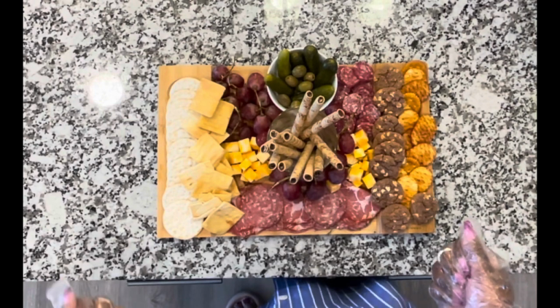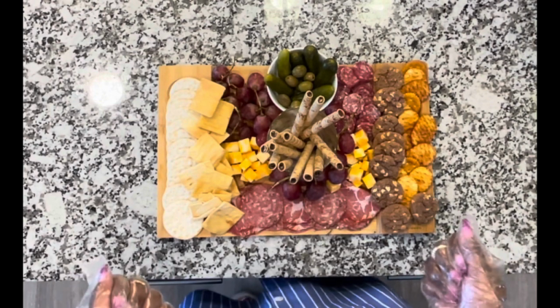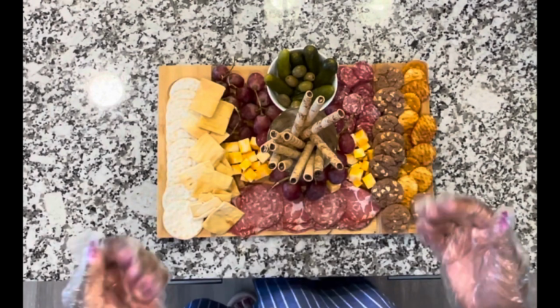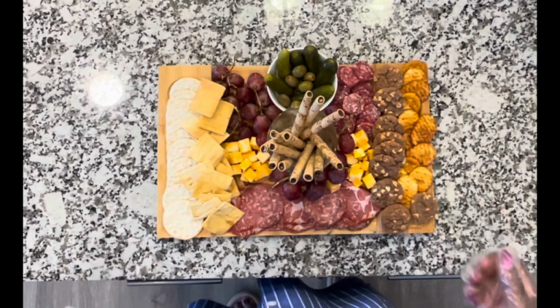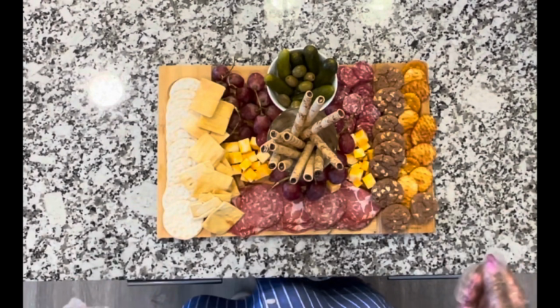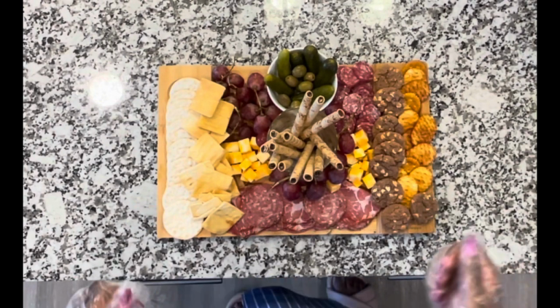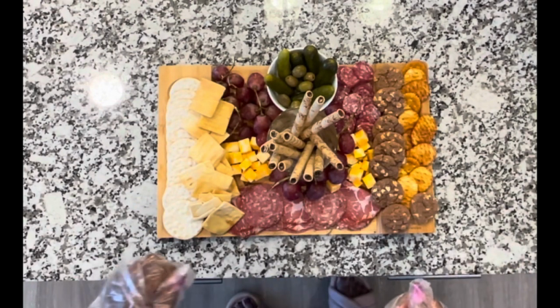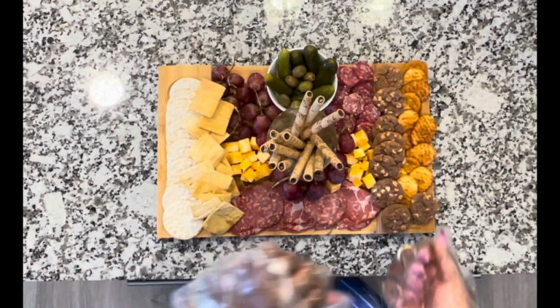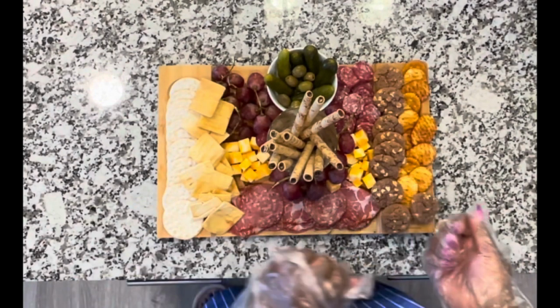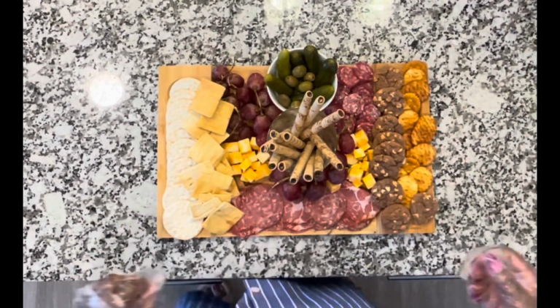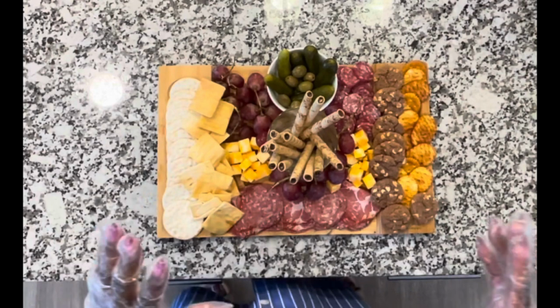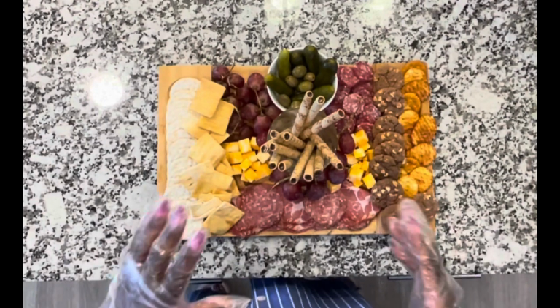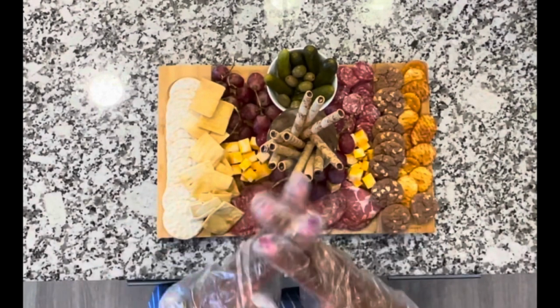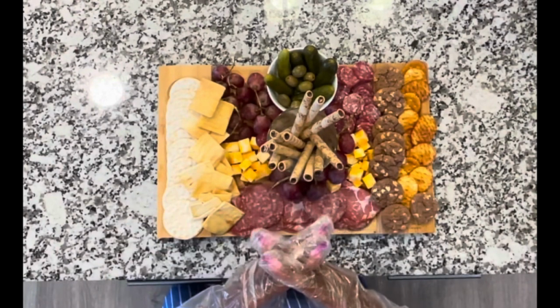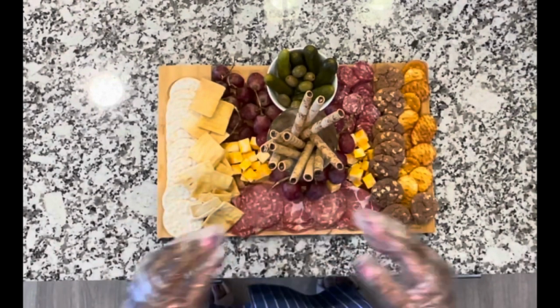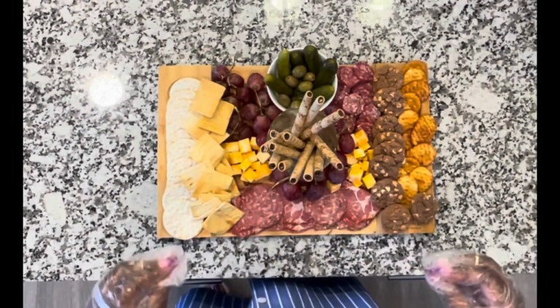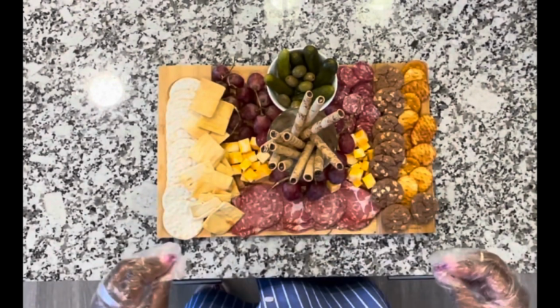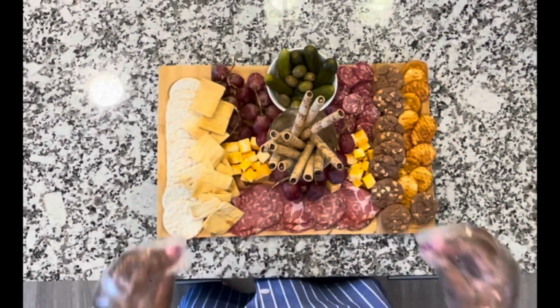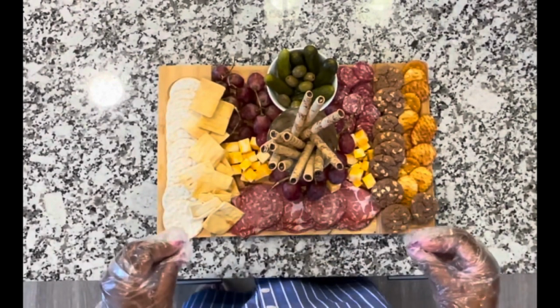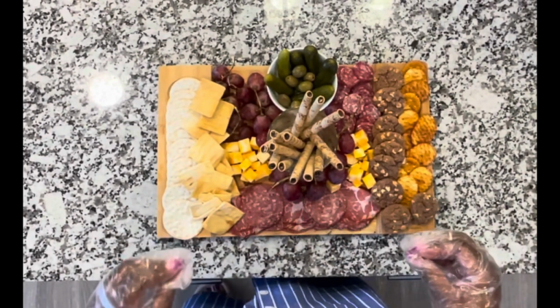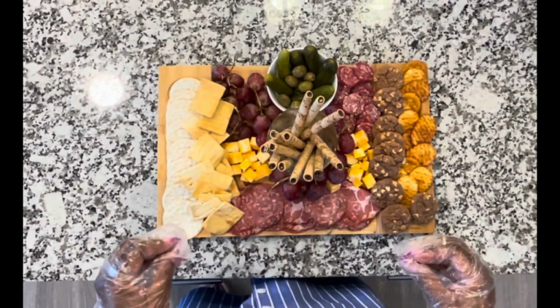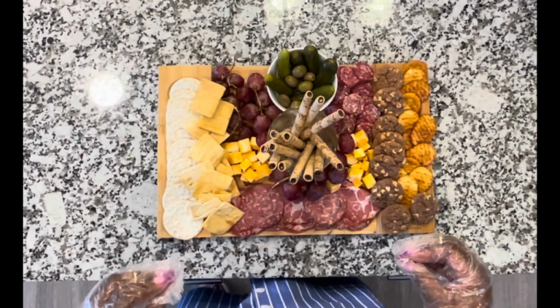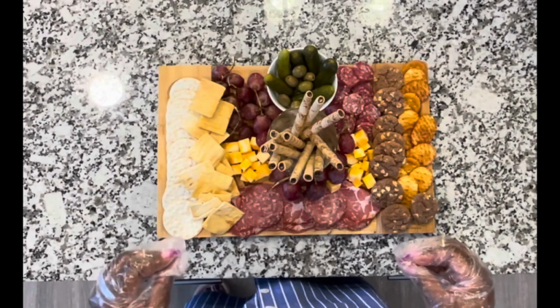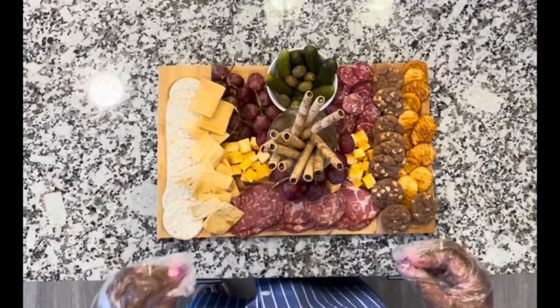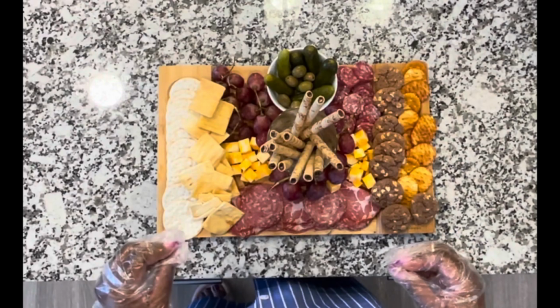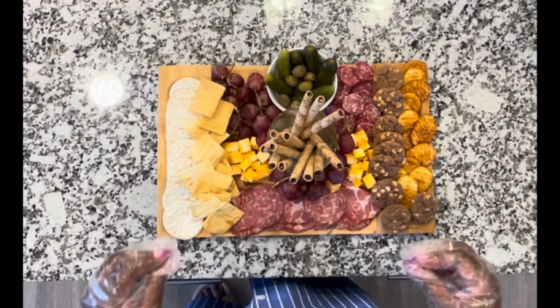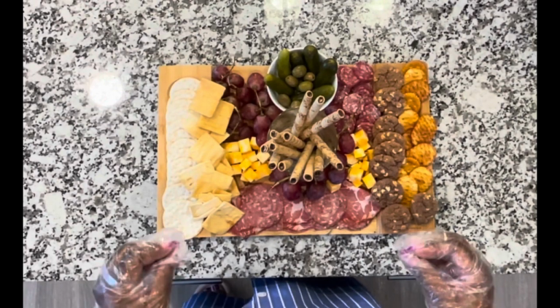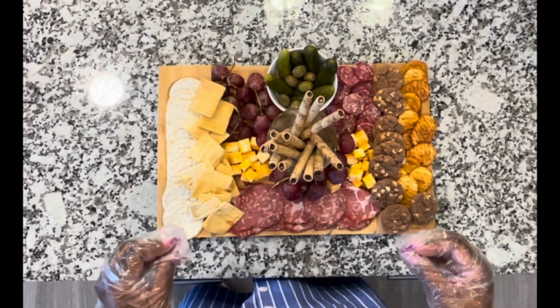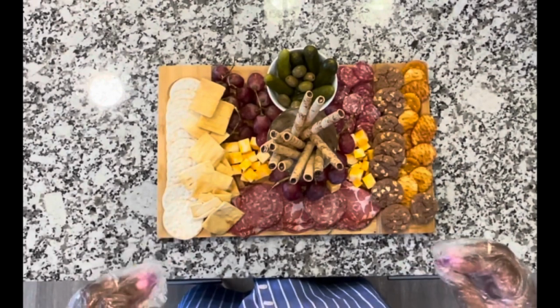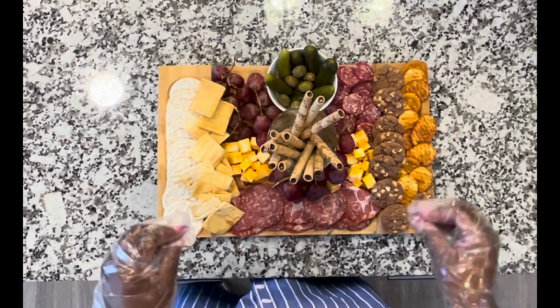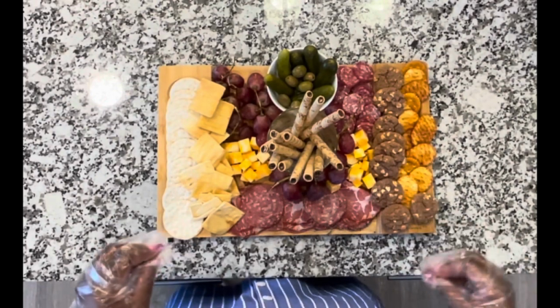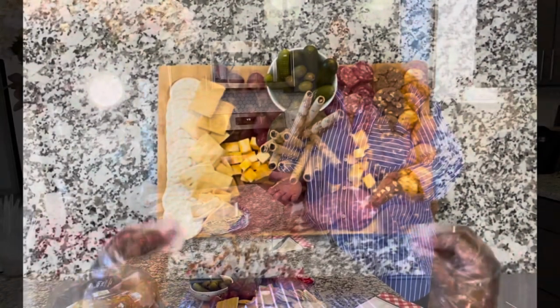Thanks so much for joining. This is Antoinette Thompson. If you have not joined my YouTube channel, please go ahead and subscribe — The Lifestyle of Mrs. Antoinette Thompson. I look forward to seeing you at the next video. Take care. Bye!